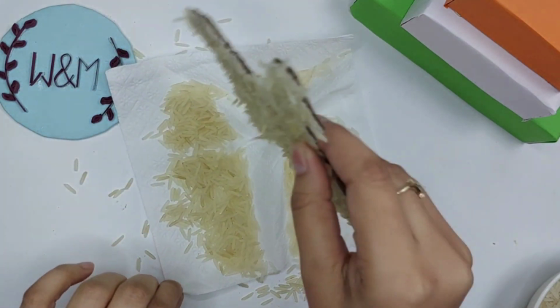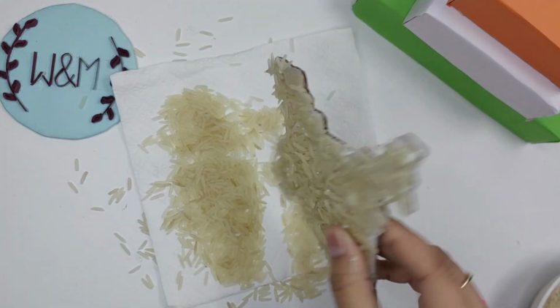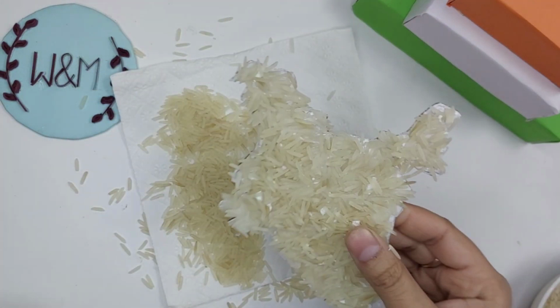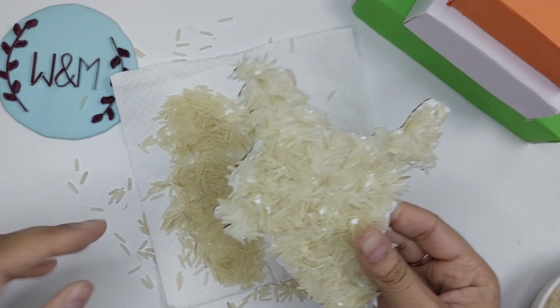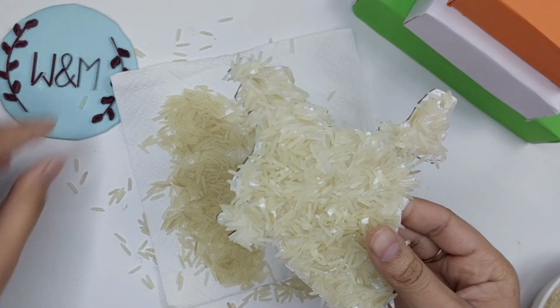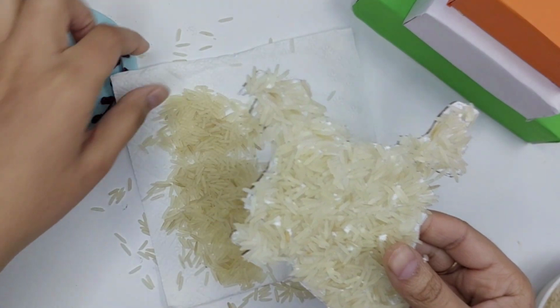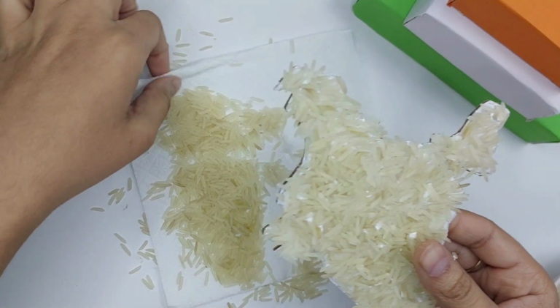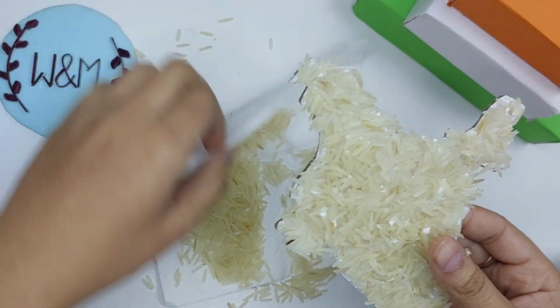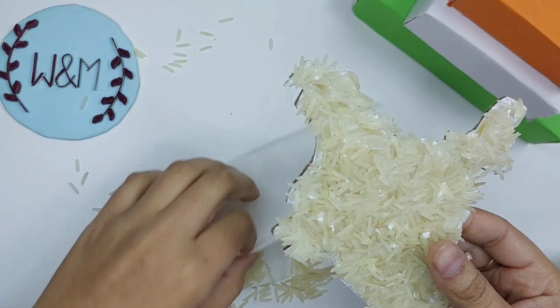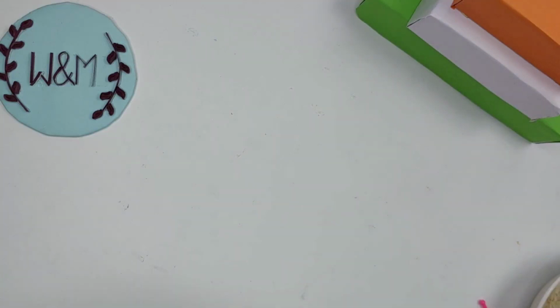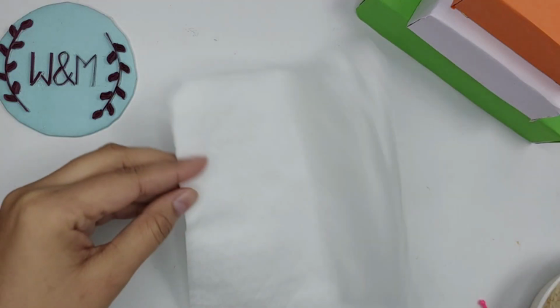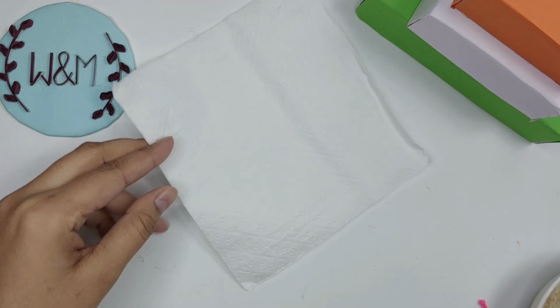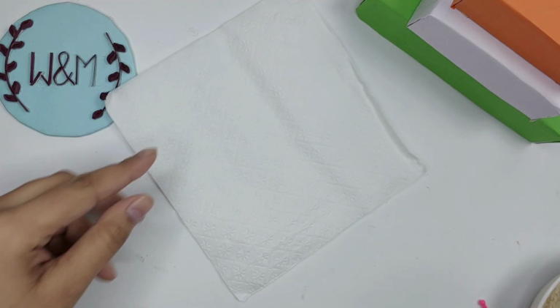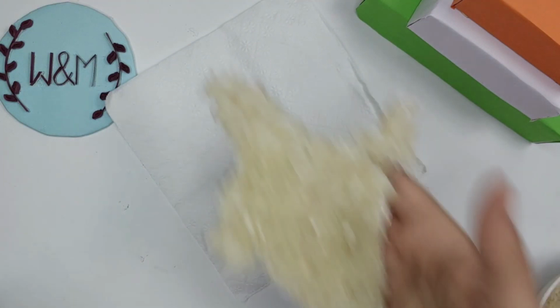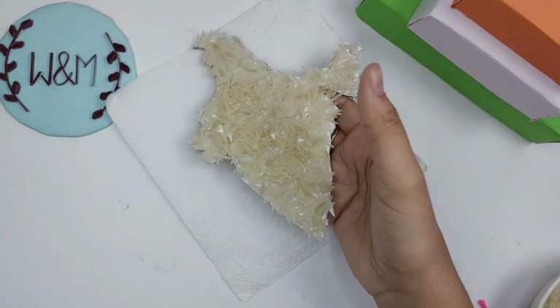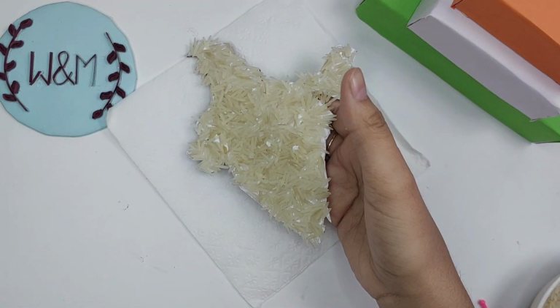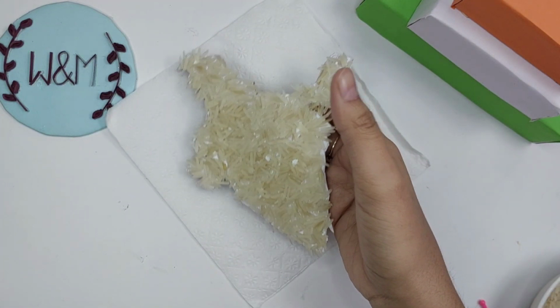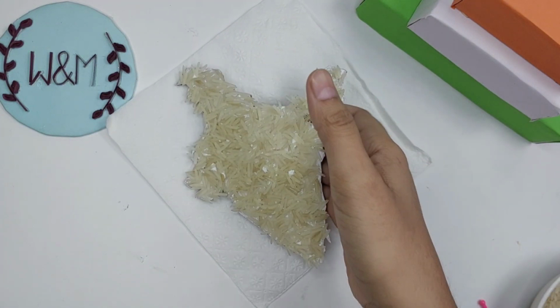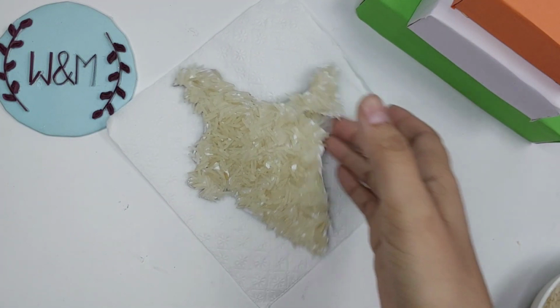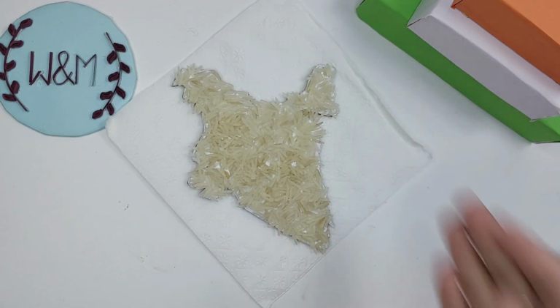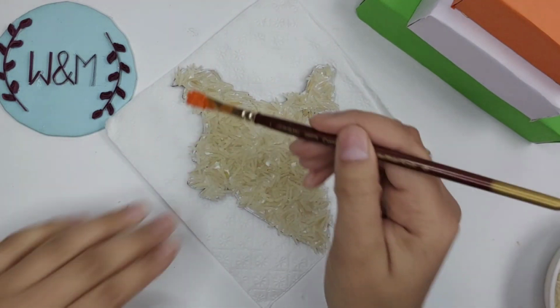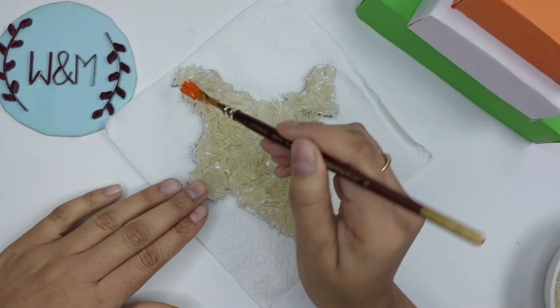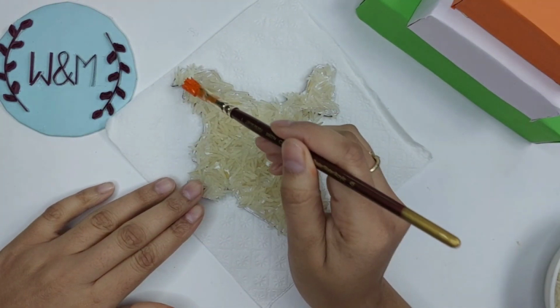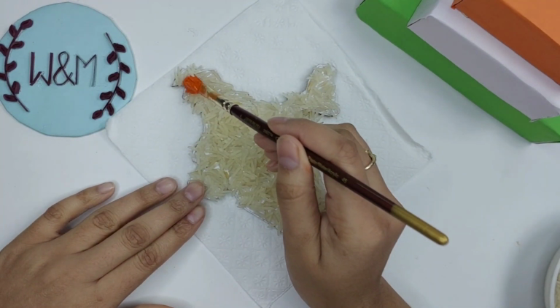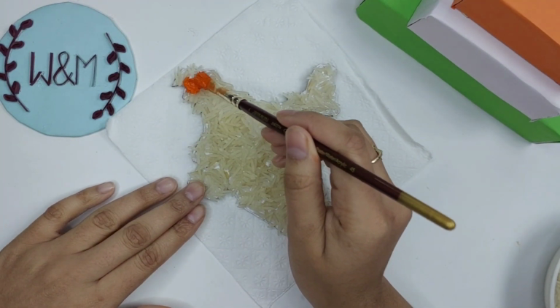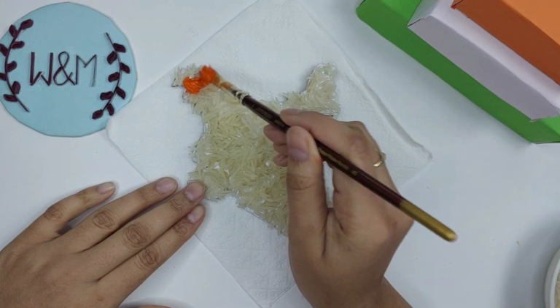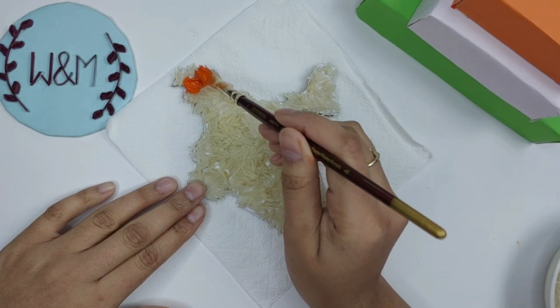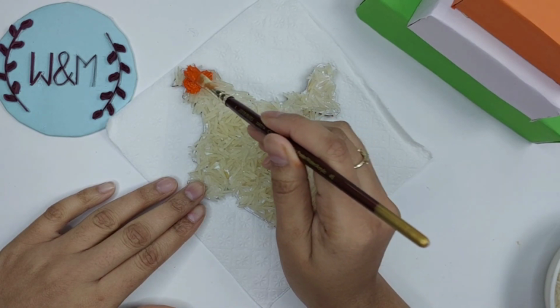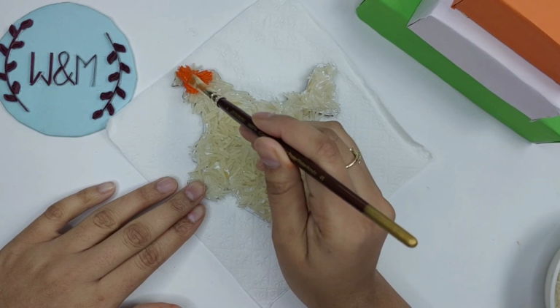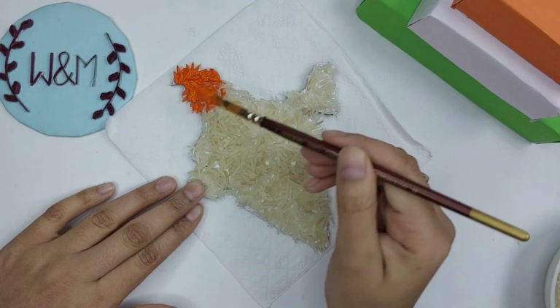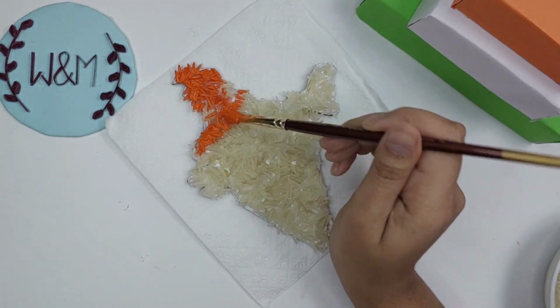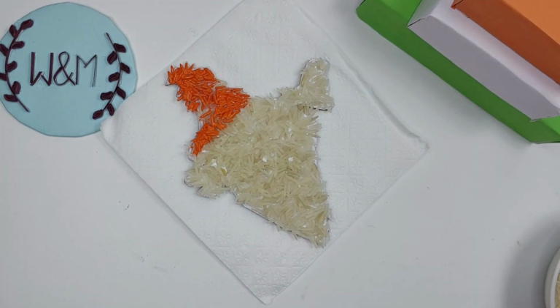Now we will do it. We have color, we have tissue paper. Now we have acrylic paint which is orange, white and green. If I color it...